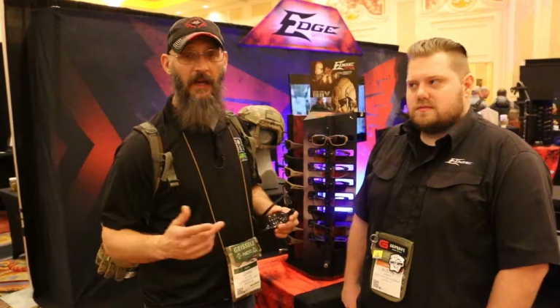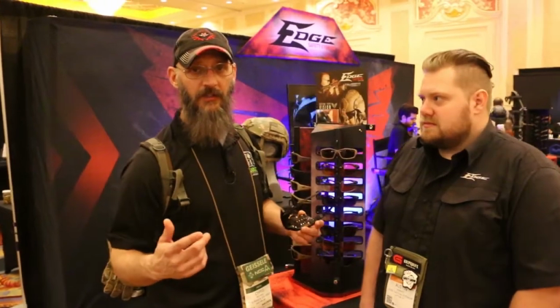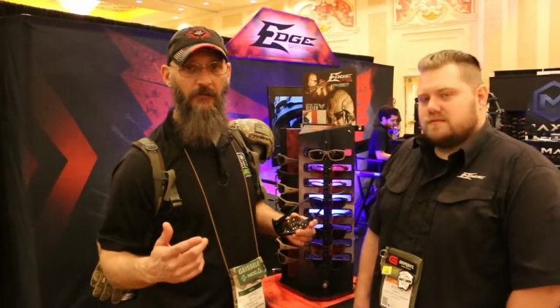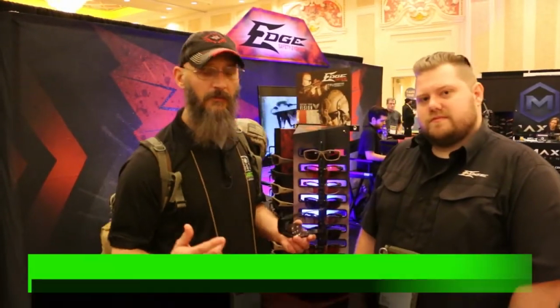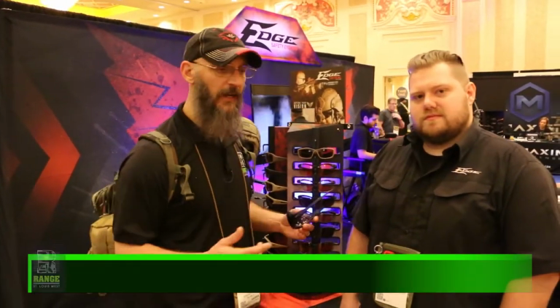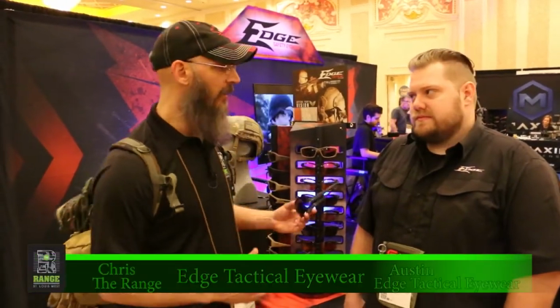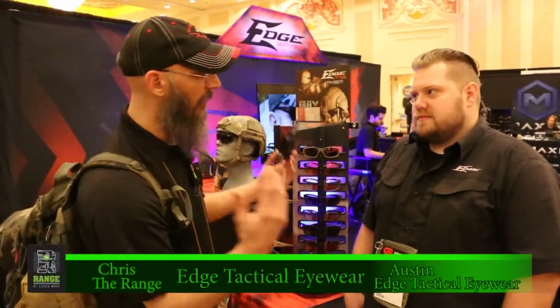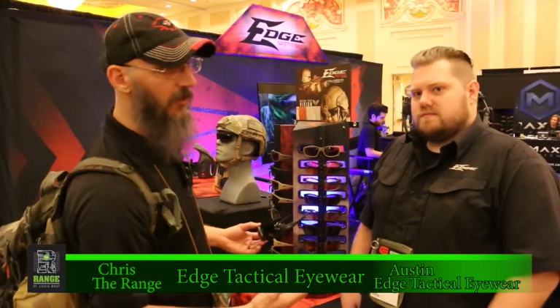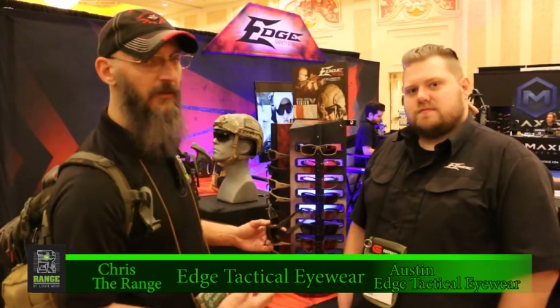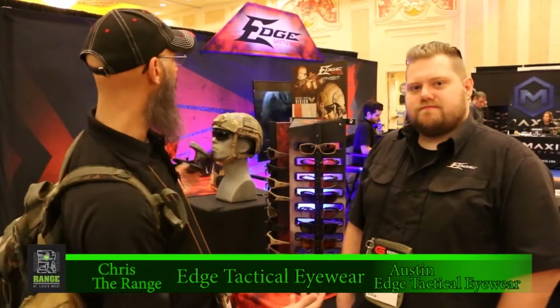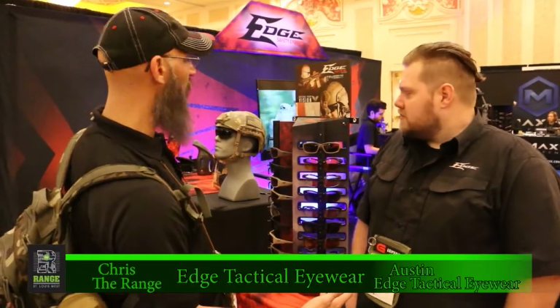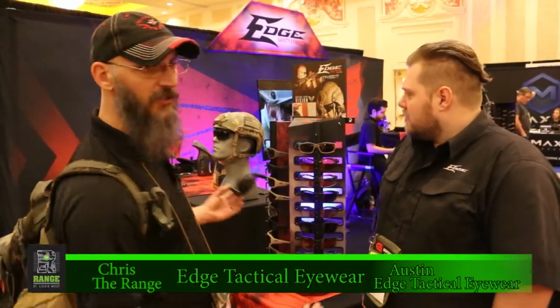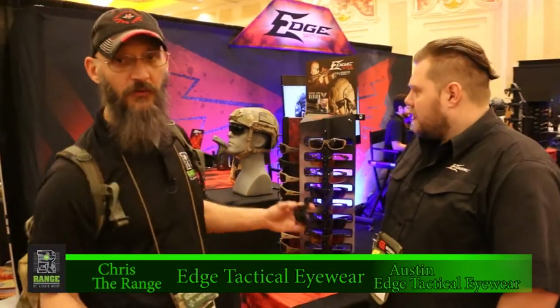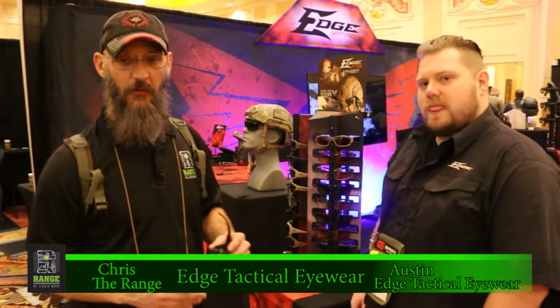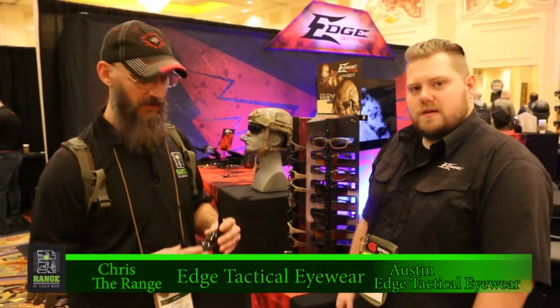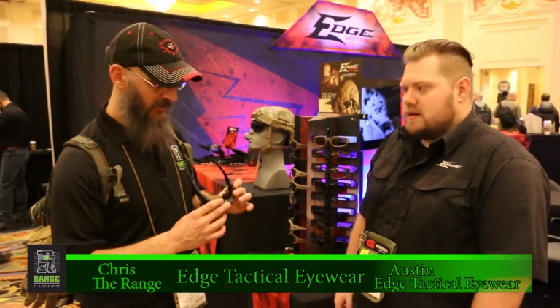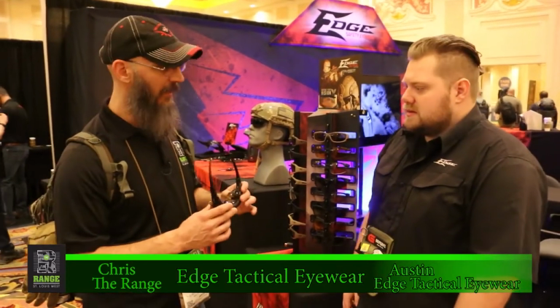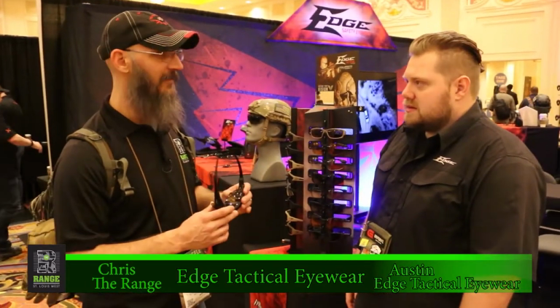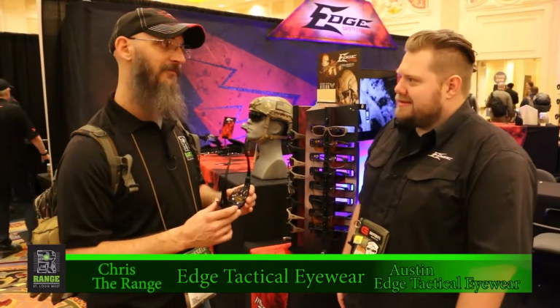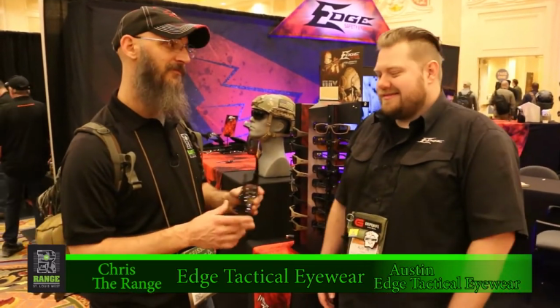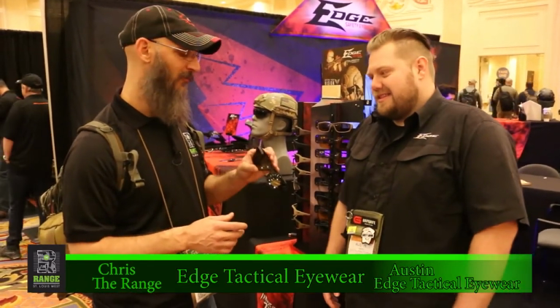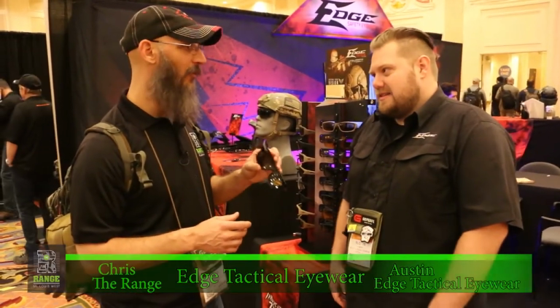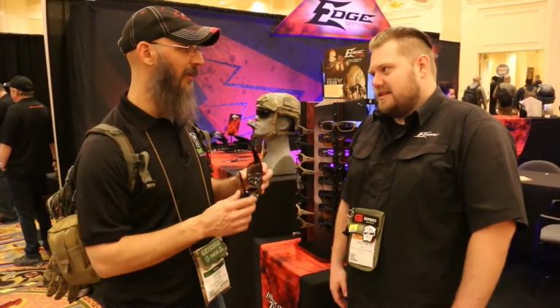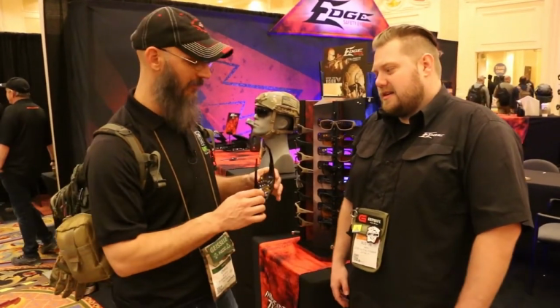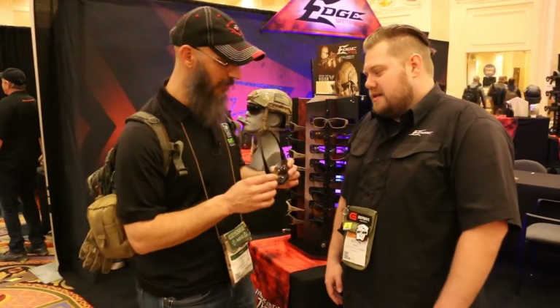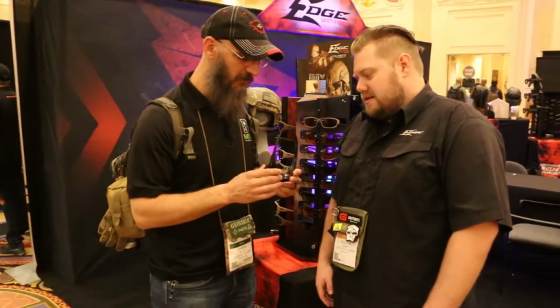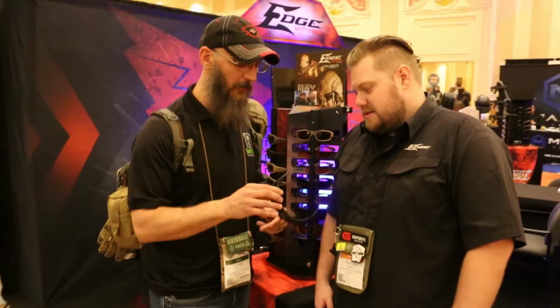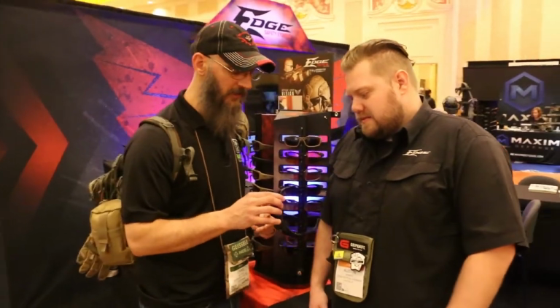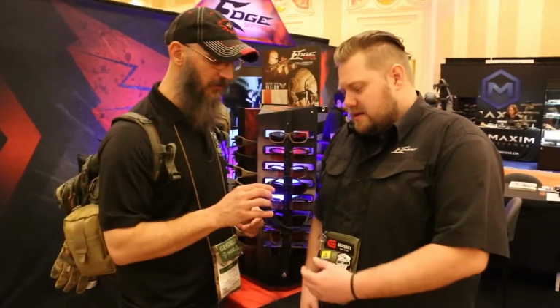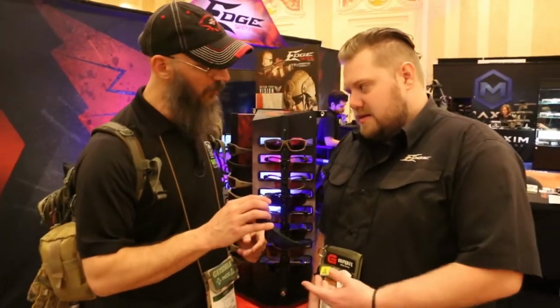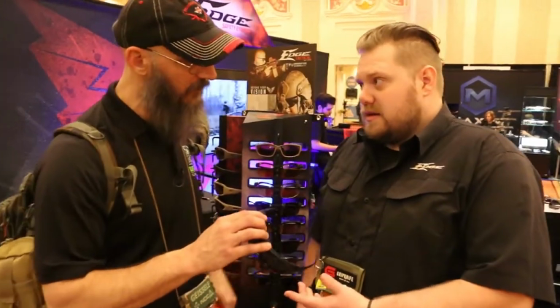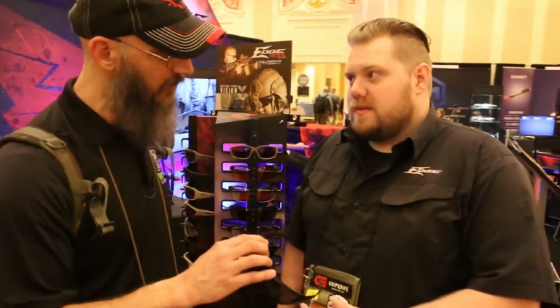Hey guys, Chris here from The Range. I'm here with Austin. We're at the EDGE booth at SHOT Show 2020. Man, what do we got going on here? Talk to me about these. These are the new Phantom Rescues?